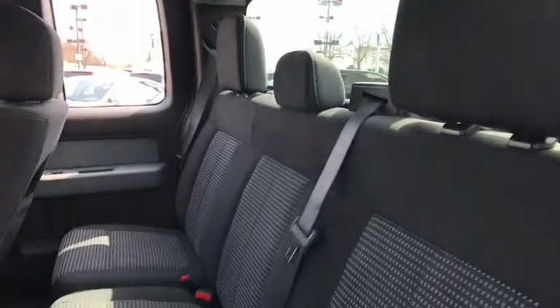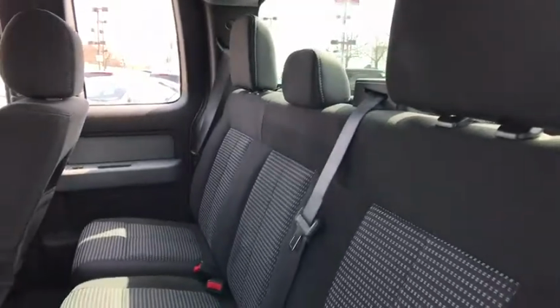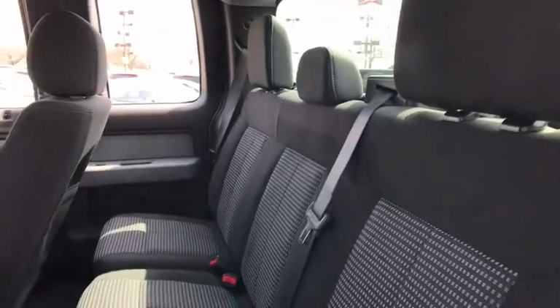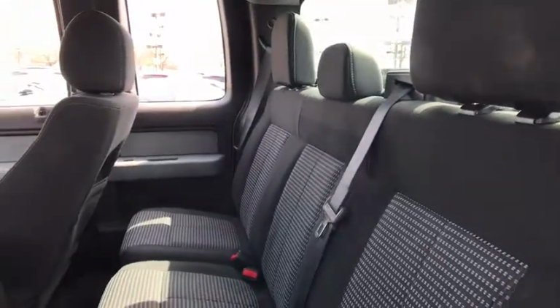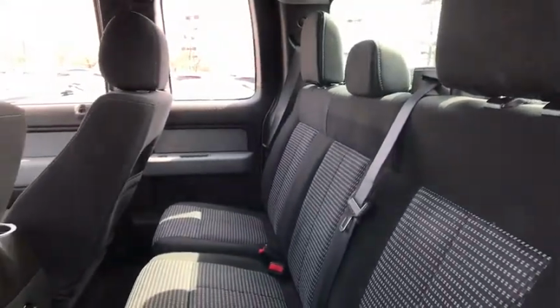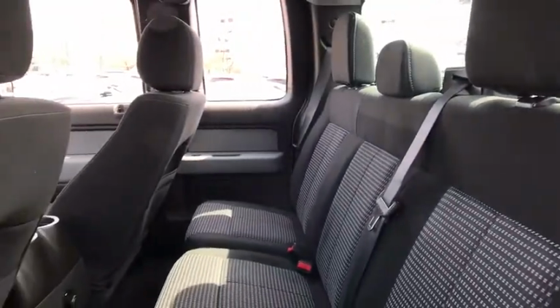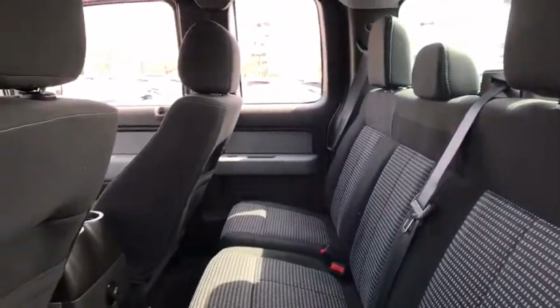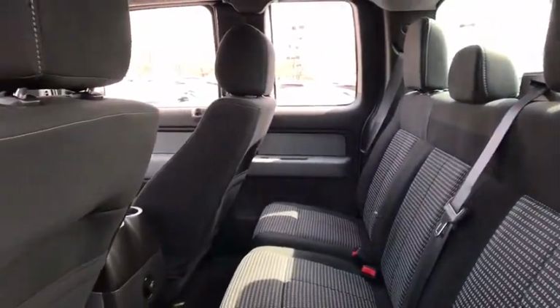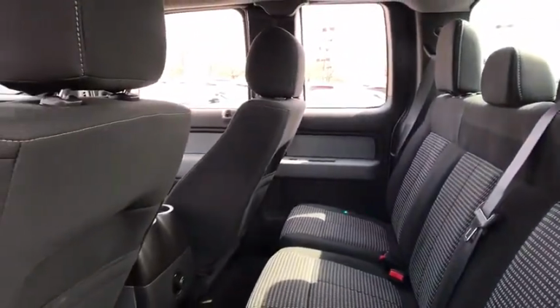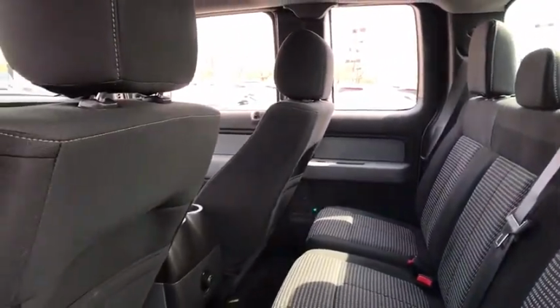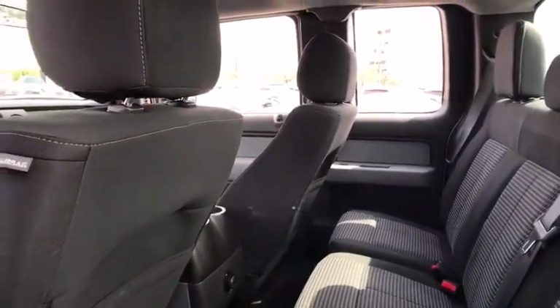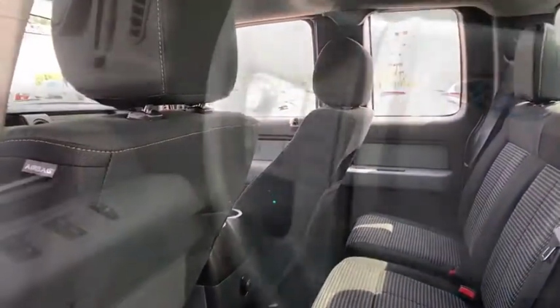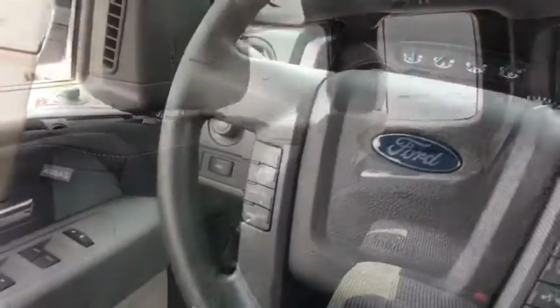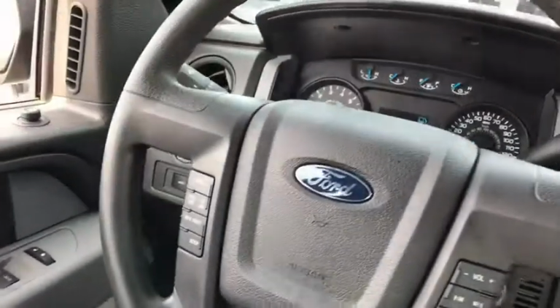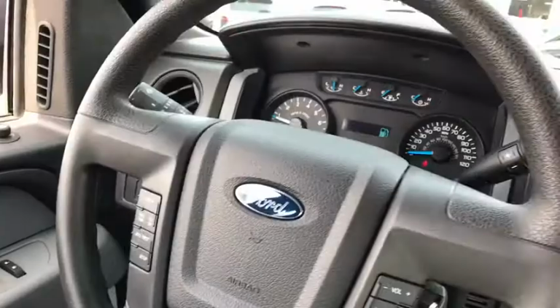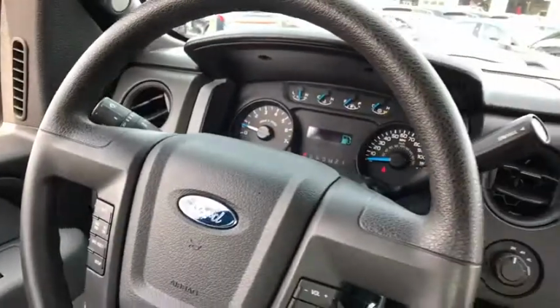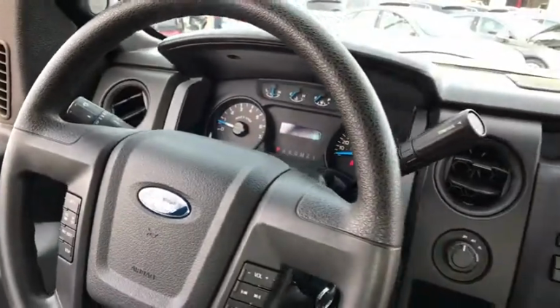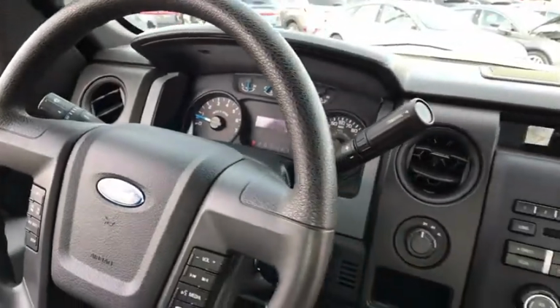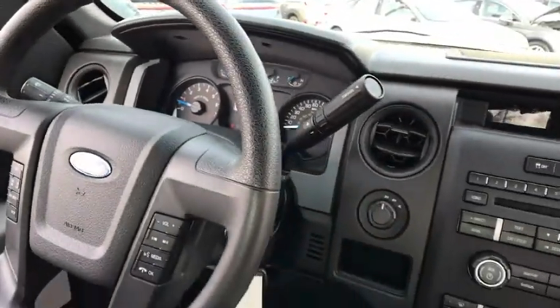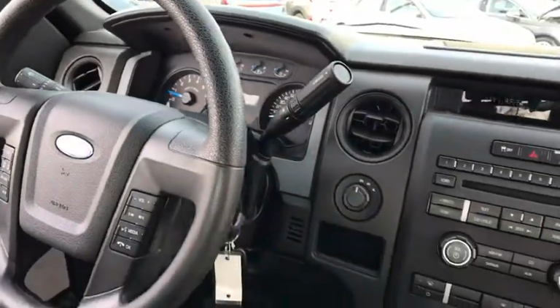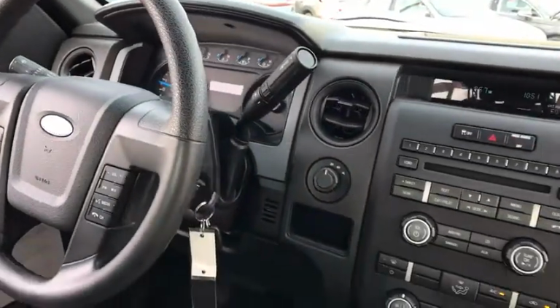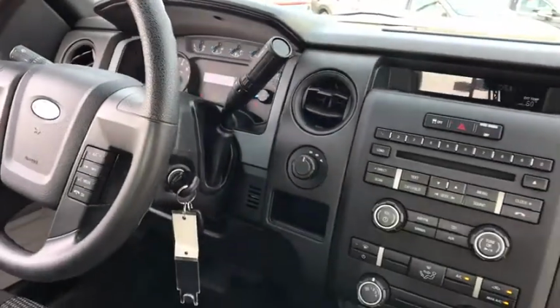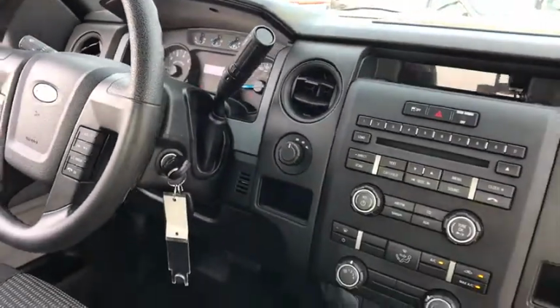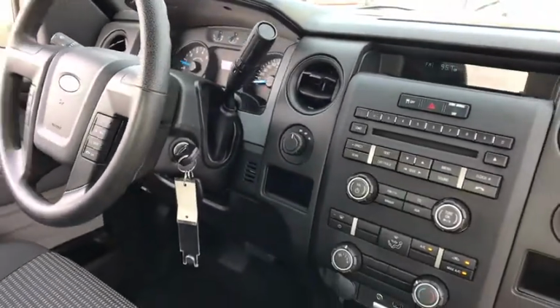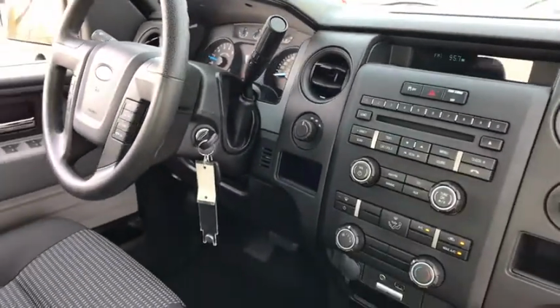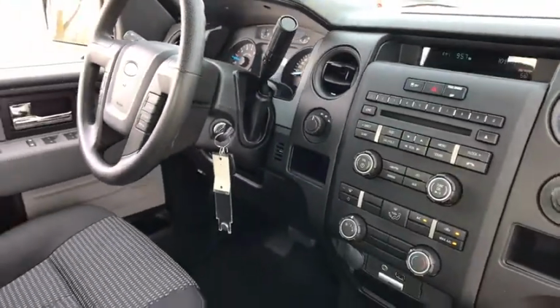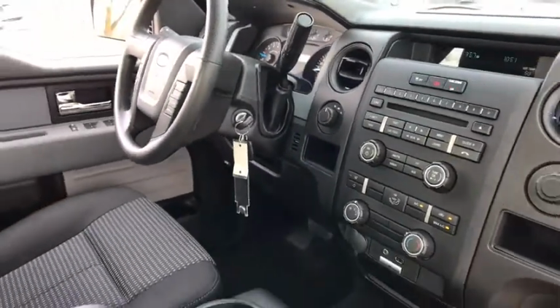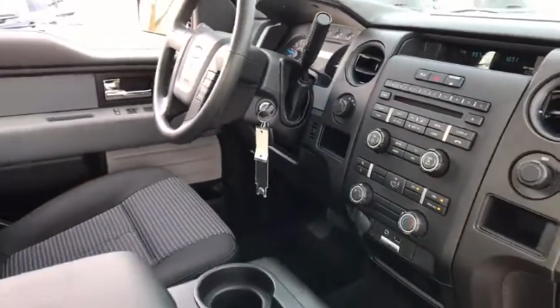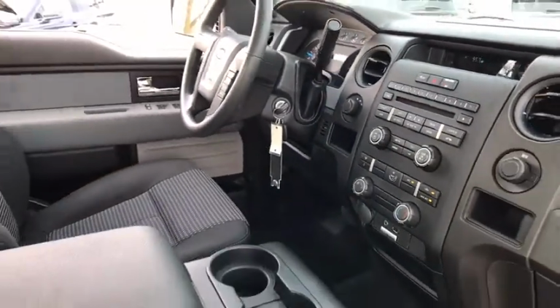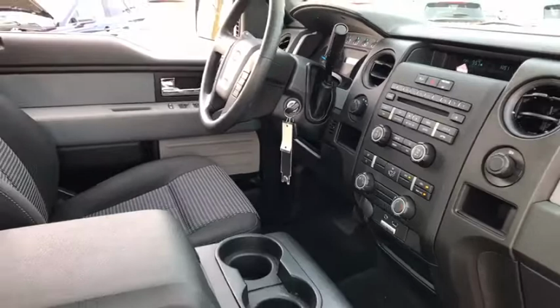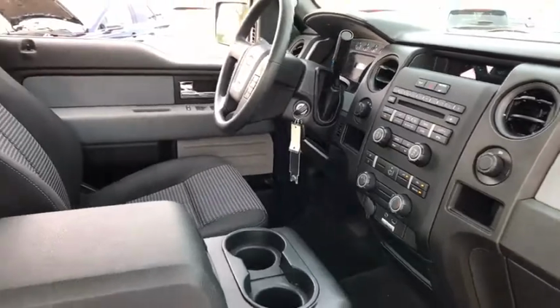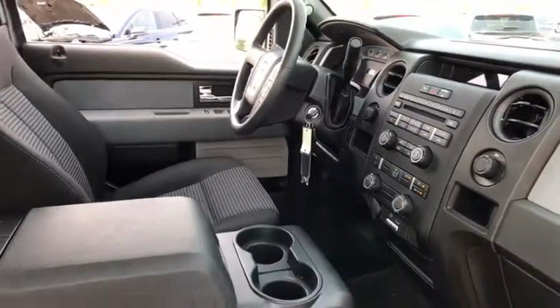Fog lamps, security system, panic alarm, remote keyless entry, Sirius satellite radio, tachometer, center console, tilt steering wheel, passenger vanity mirror, towing package.